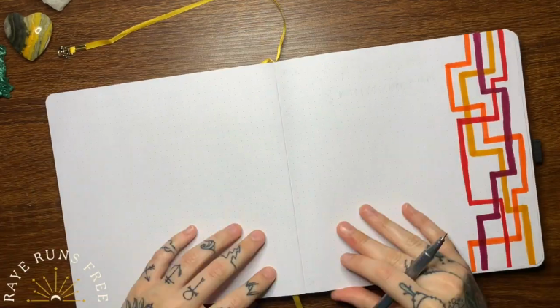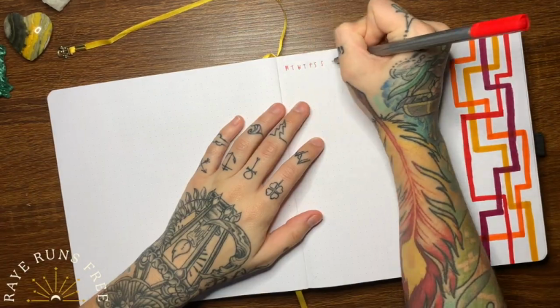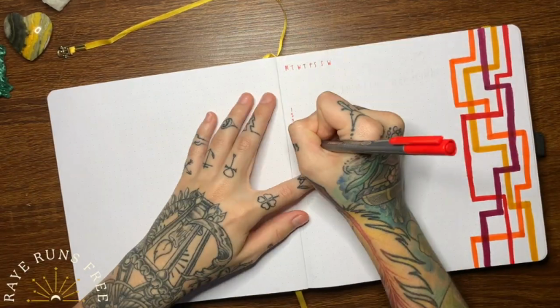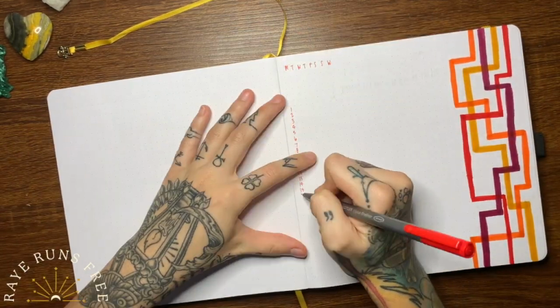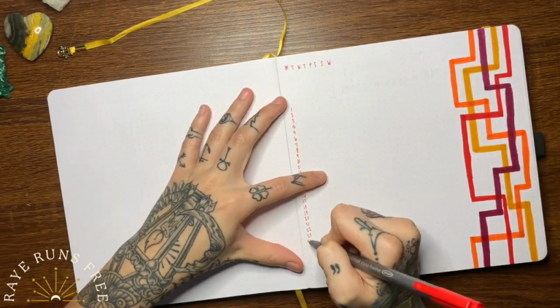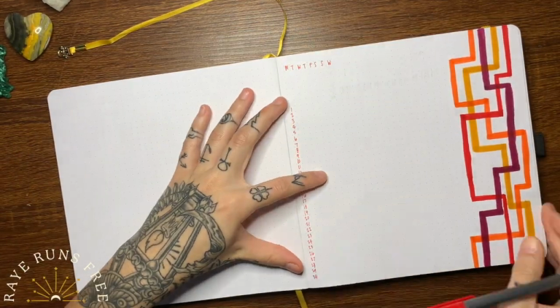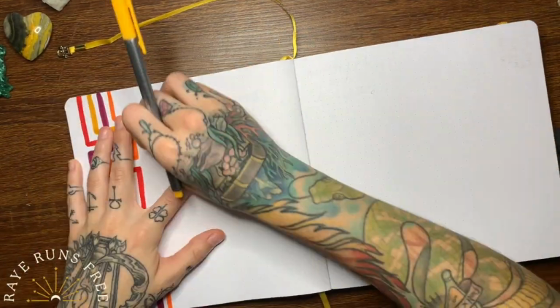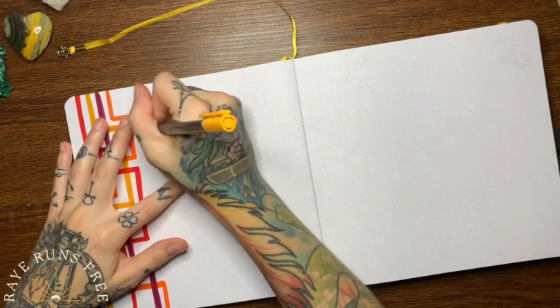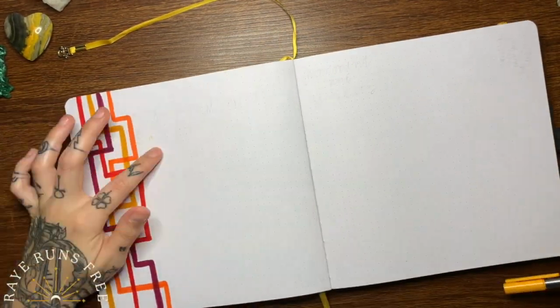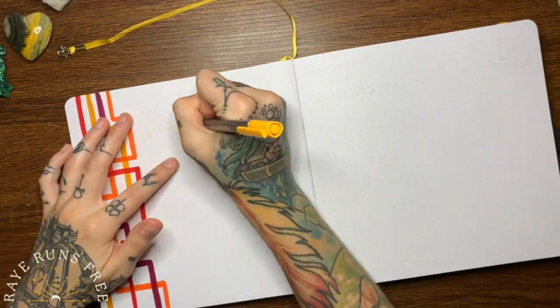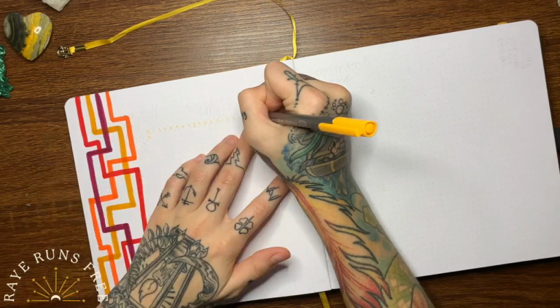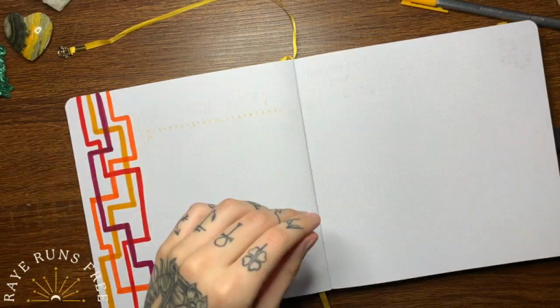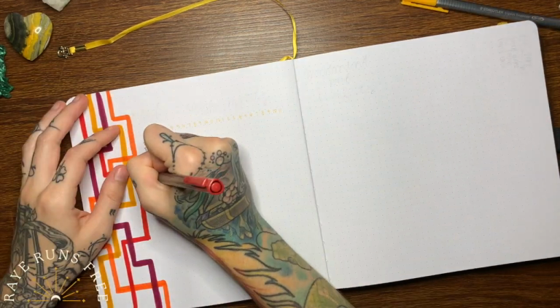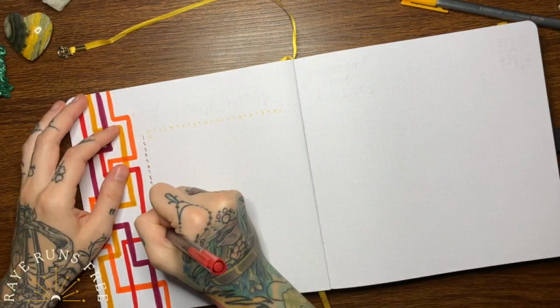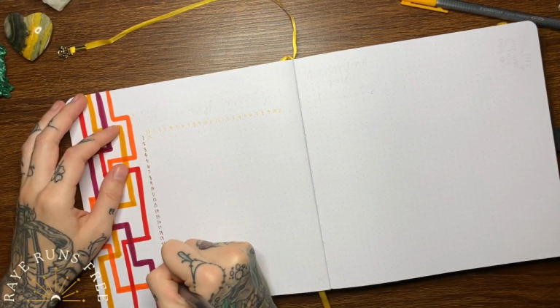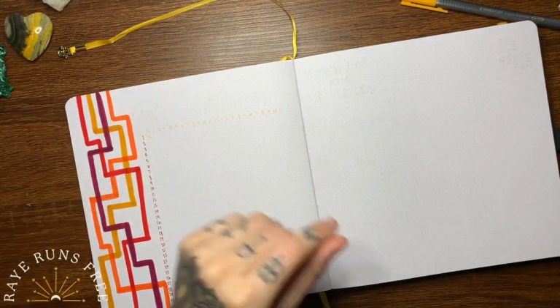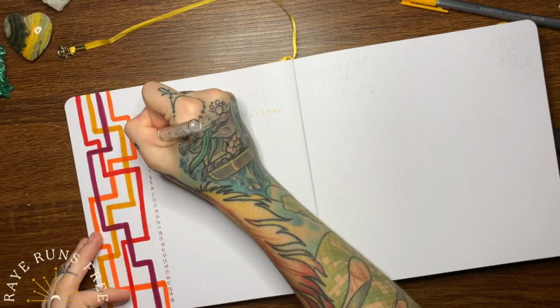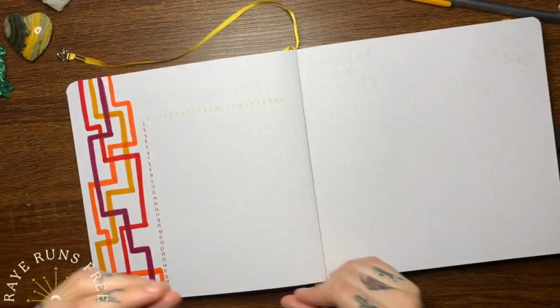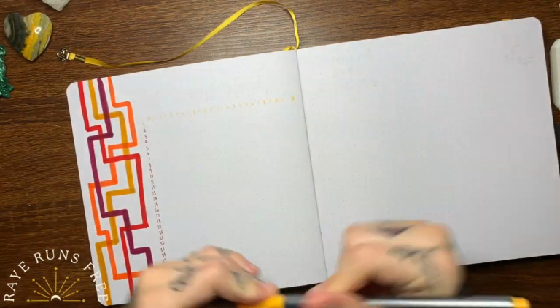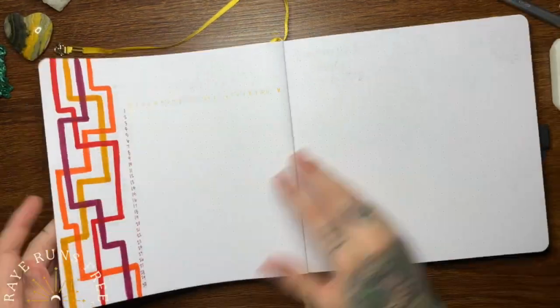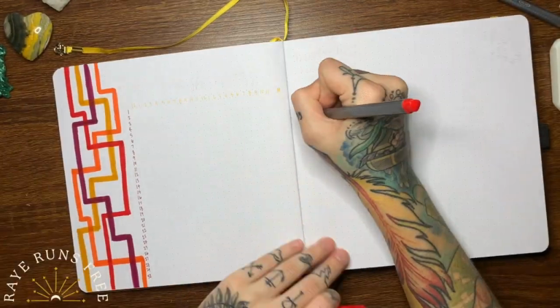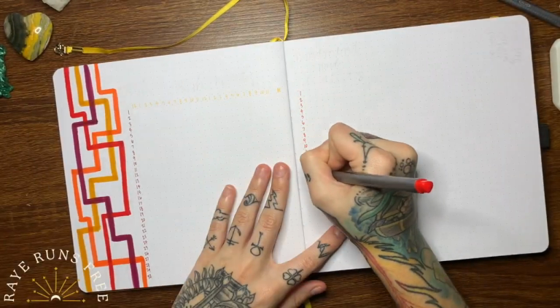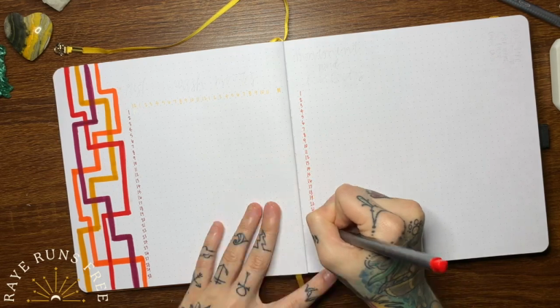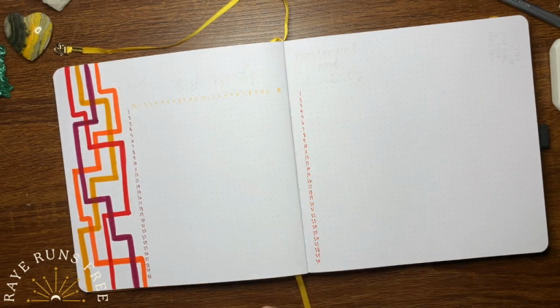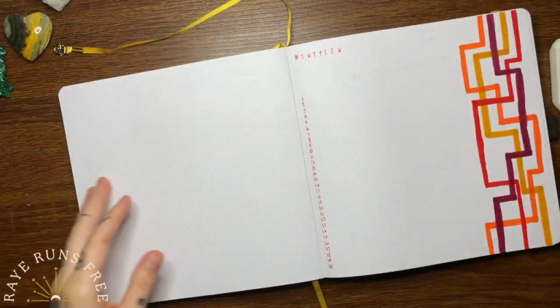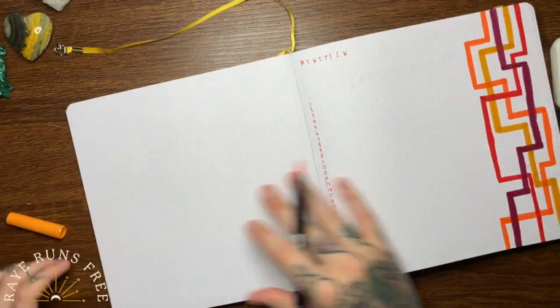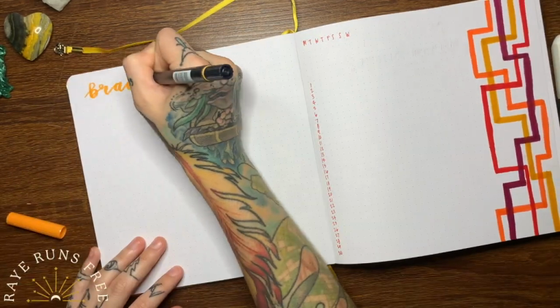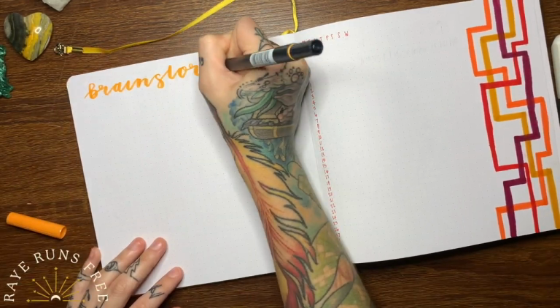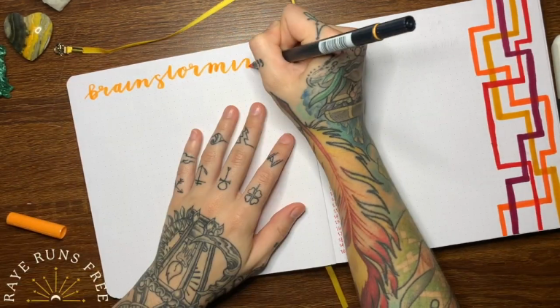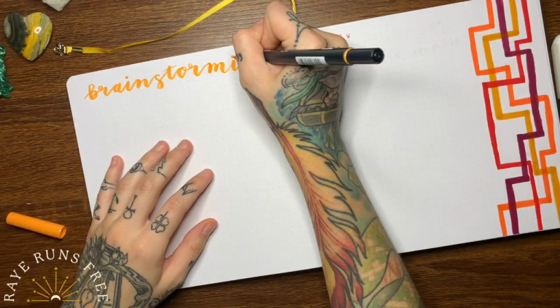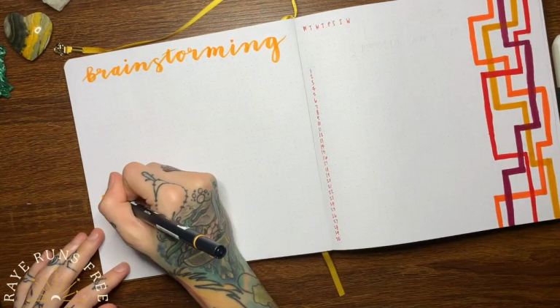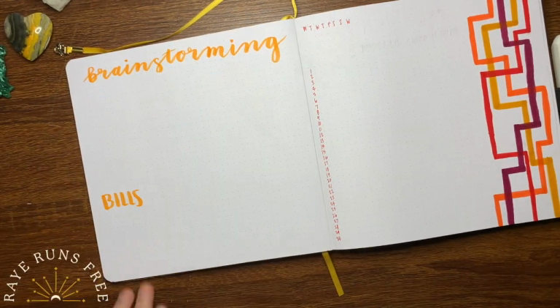After that, I'm going ahead and putting in all of my numbers for all of my trackers. I've really been enjoying using trackers that are straight all the way down the page, like a classic monthly log, so that's what I've been going with for this month for all of my trackers.